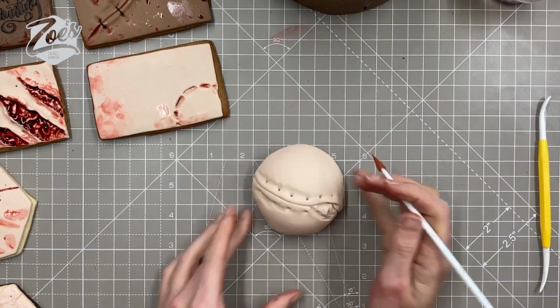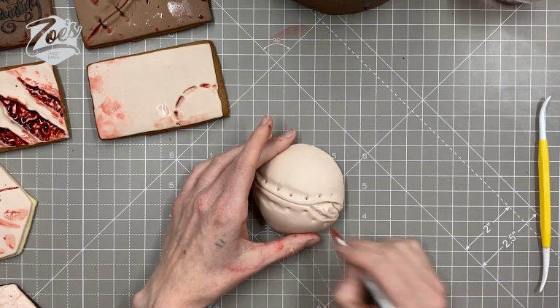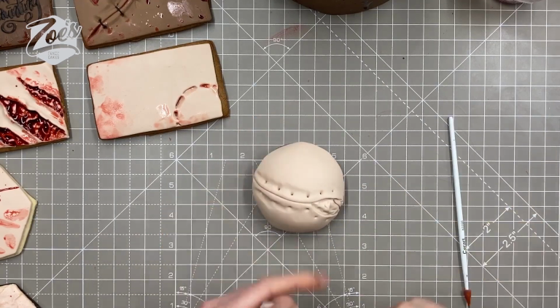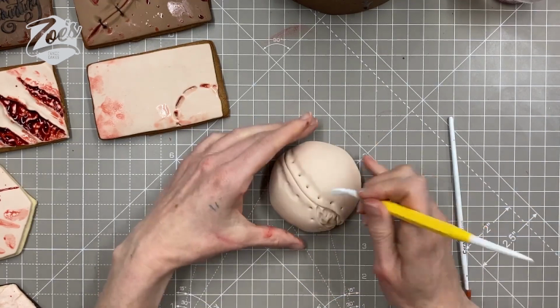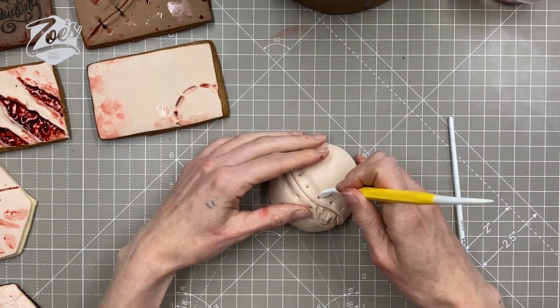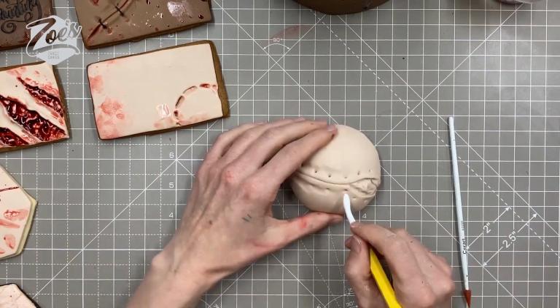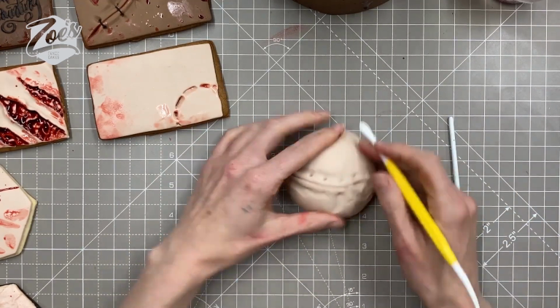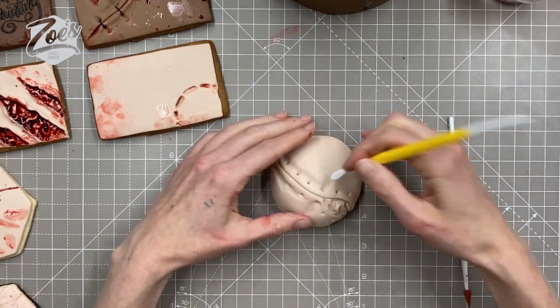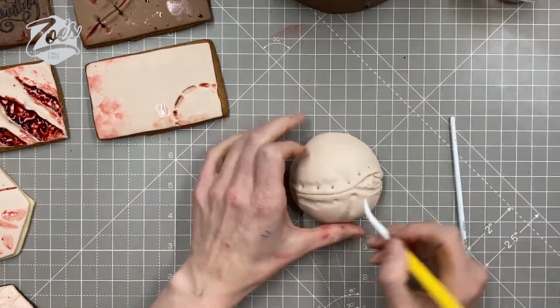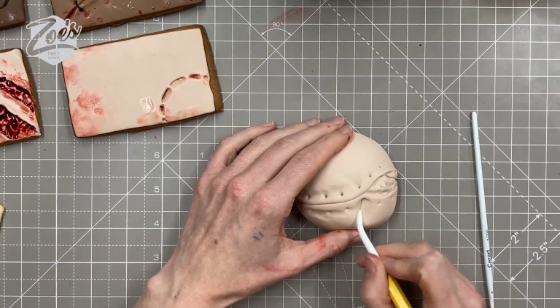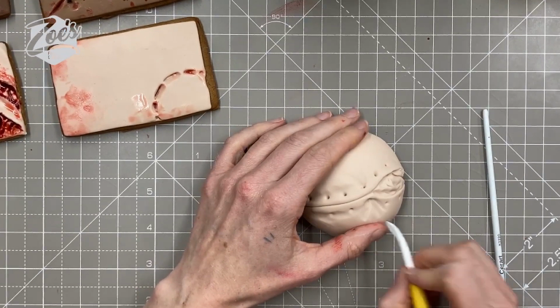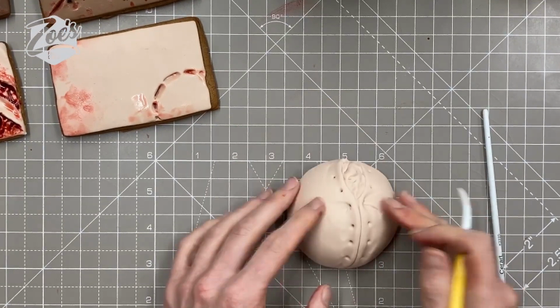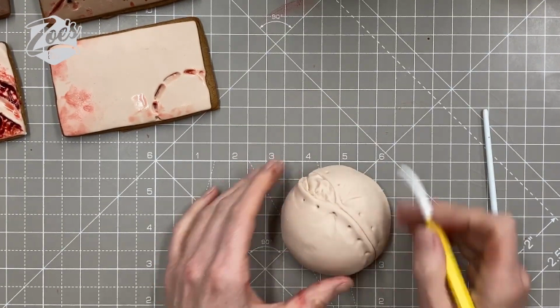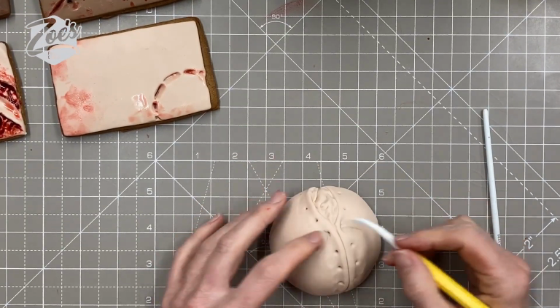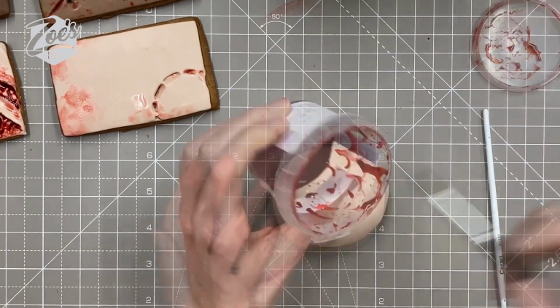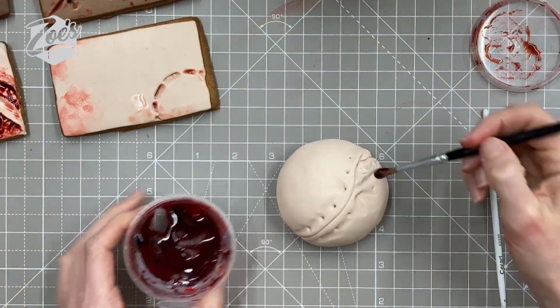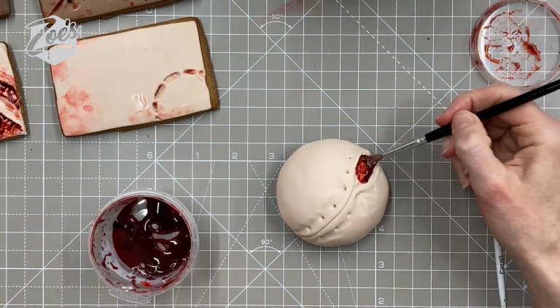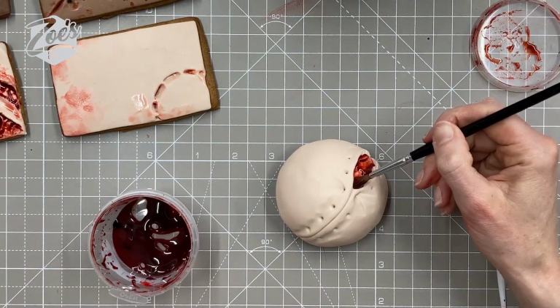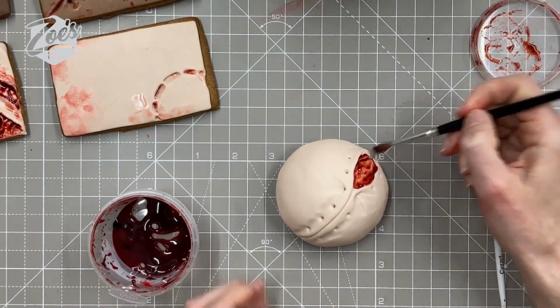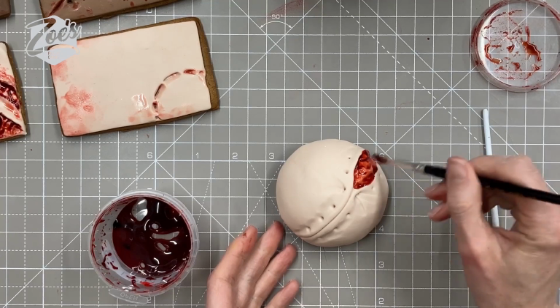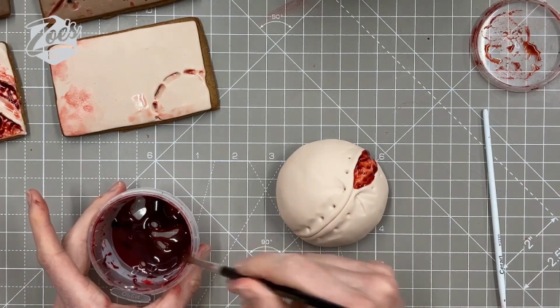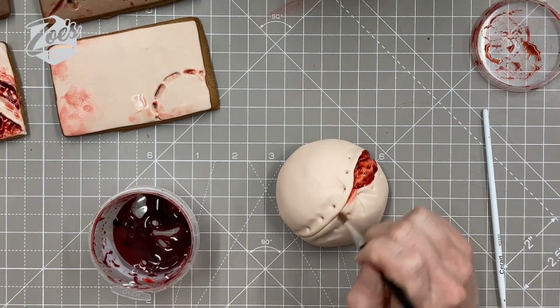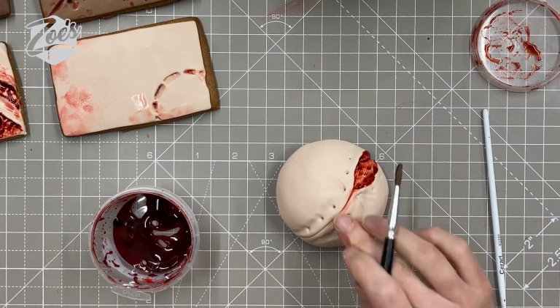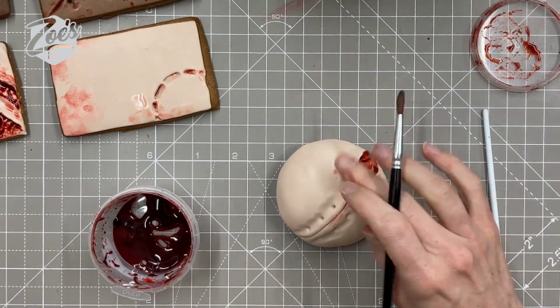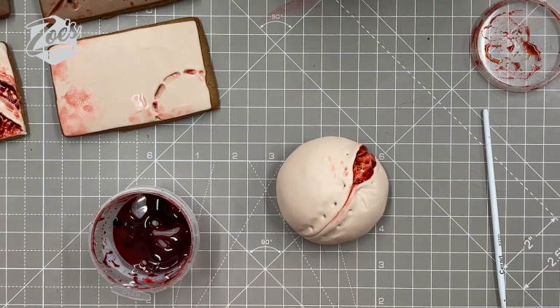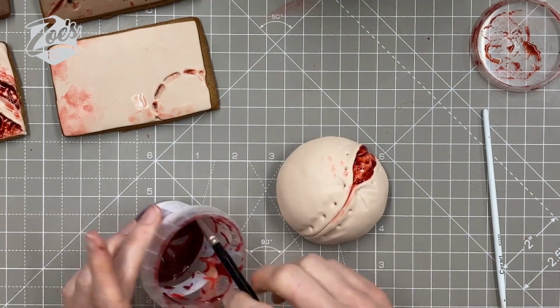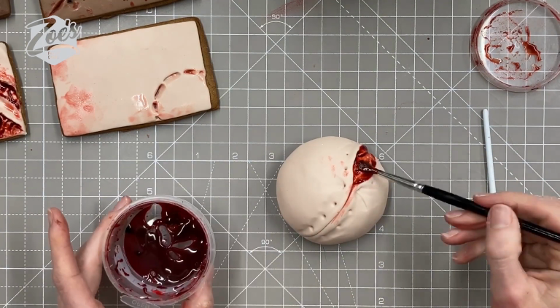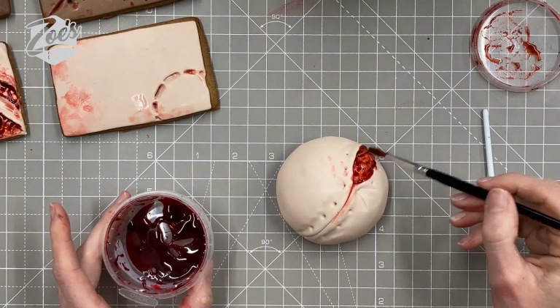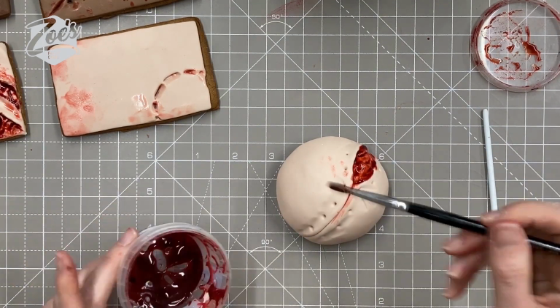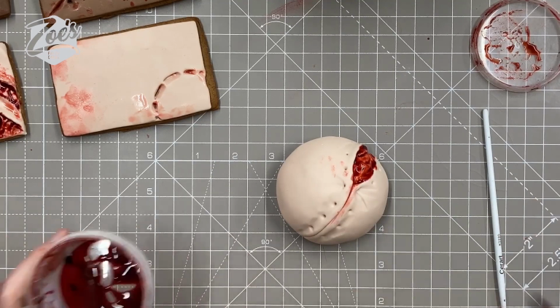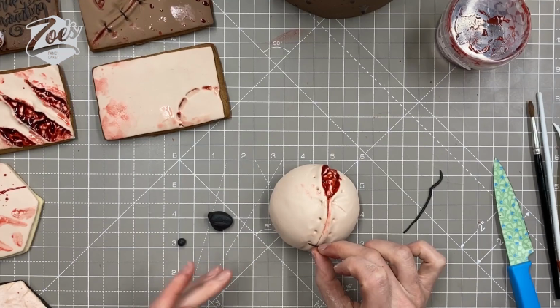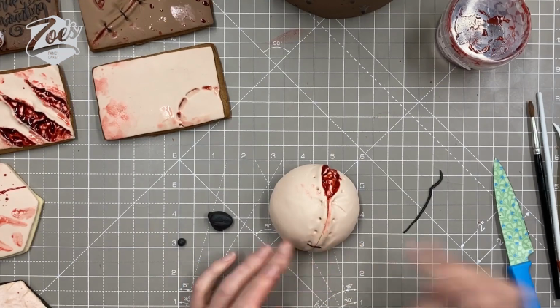If I press in little lines coming out from each hole I thought it might make the skin look a bit stretched, and then fill in there with the piping gel again. Some nice thin bits of fondant for the stitching — you might need to add a bit of water or edible glue to stick them in place.